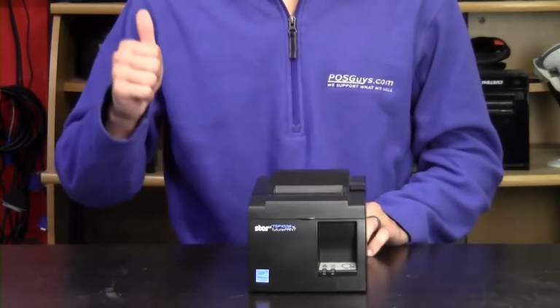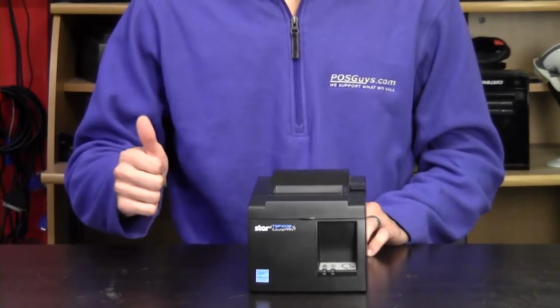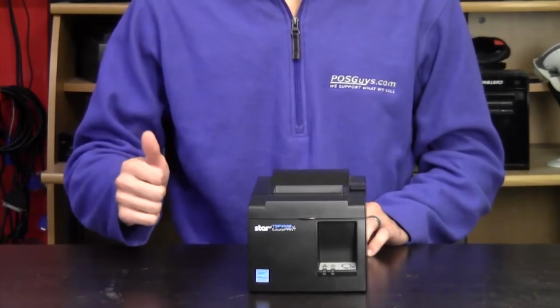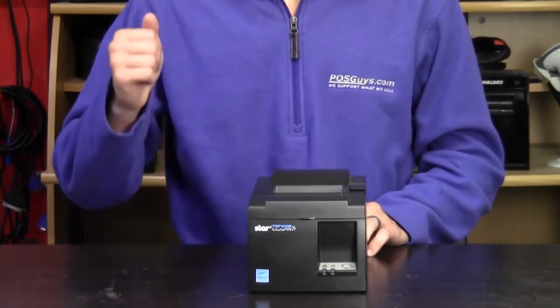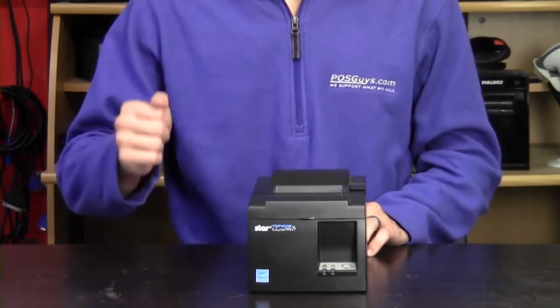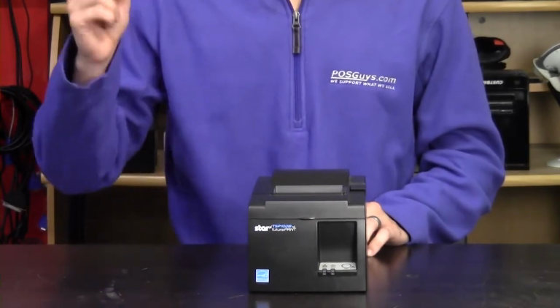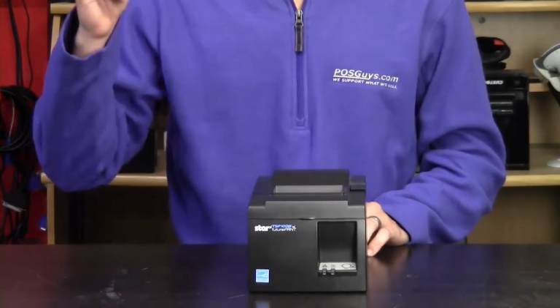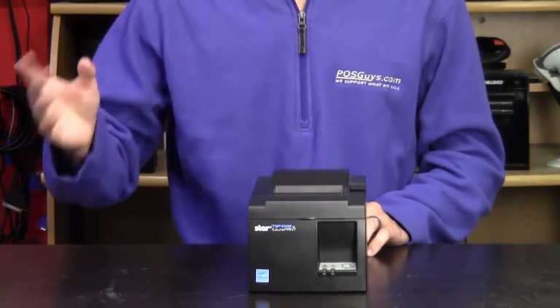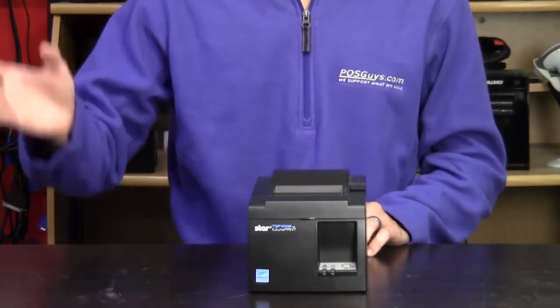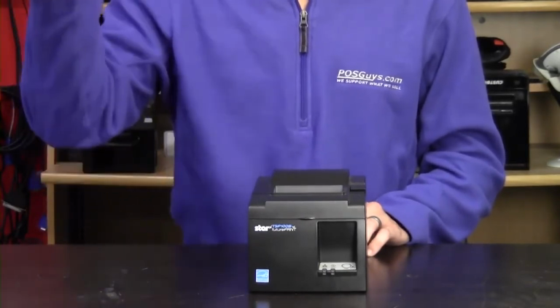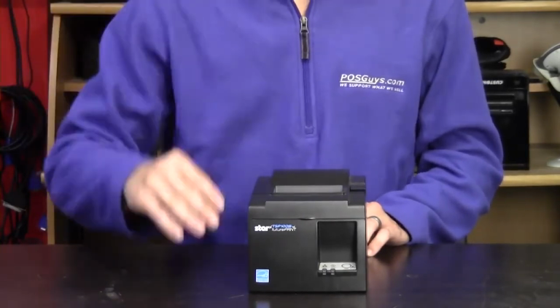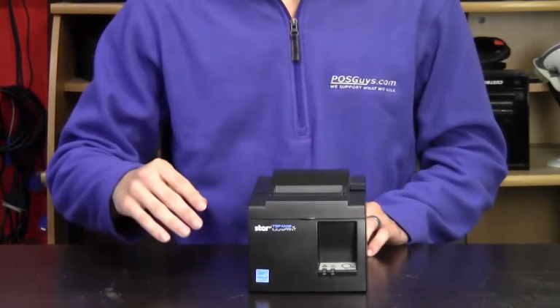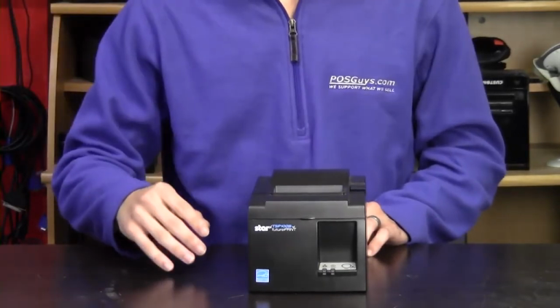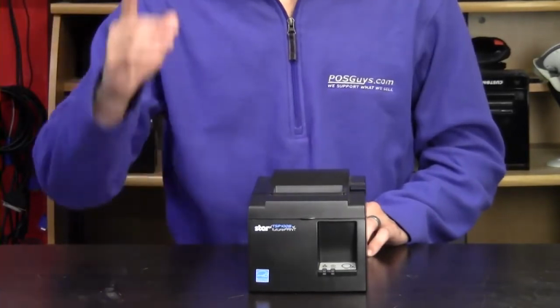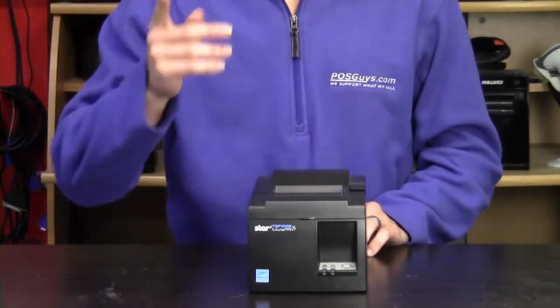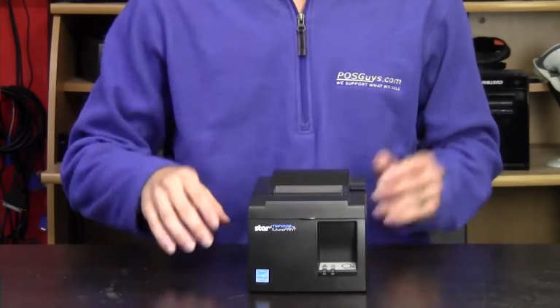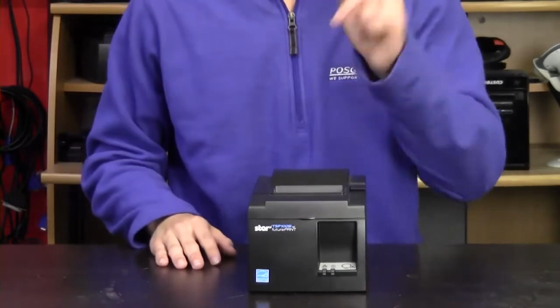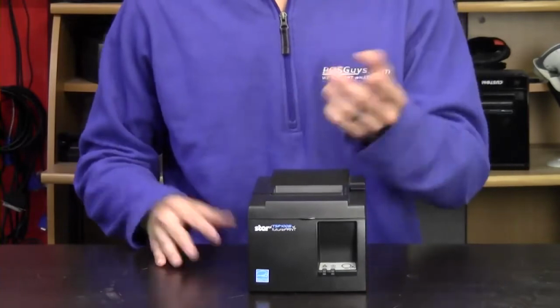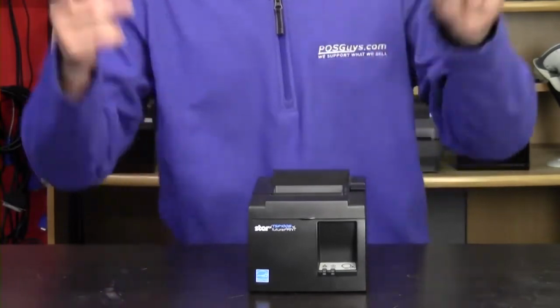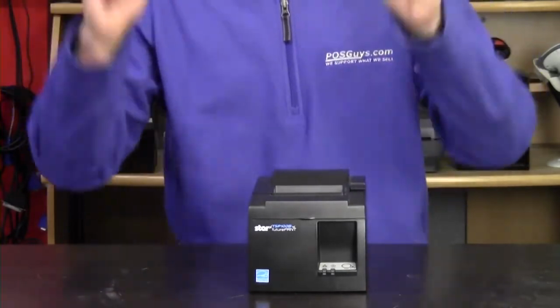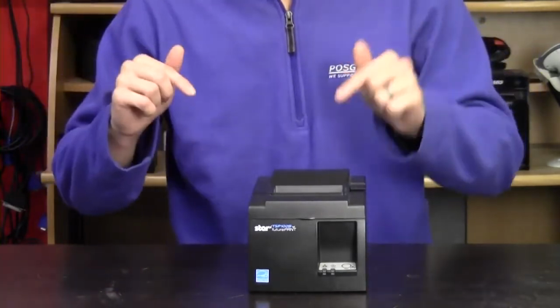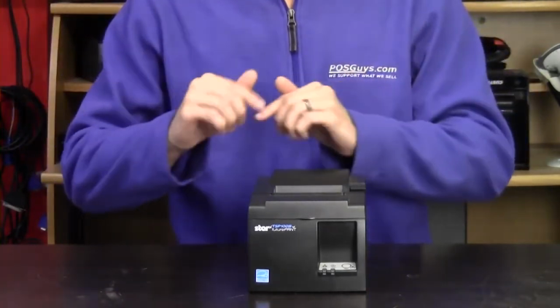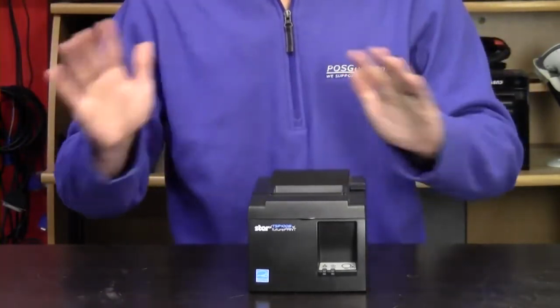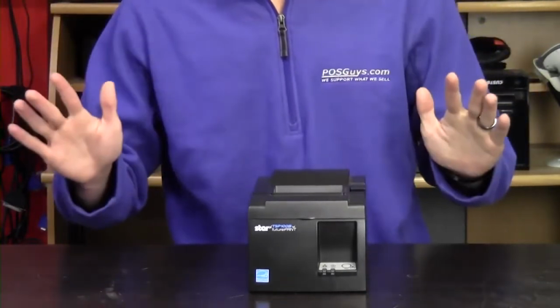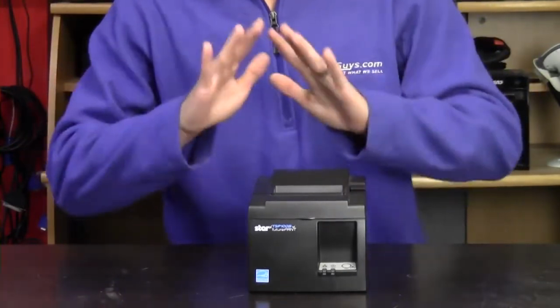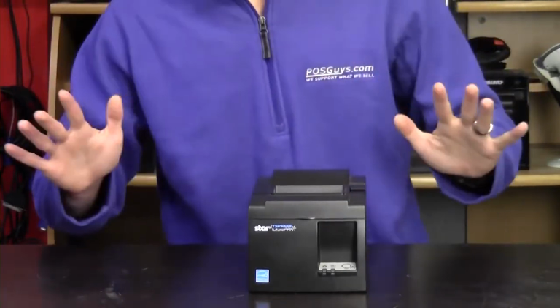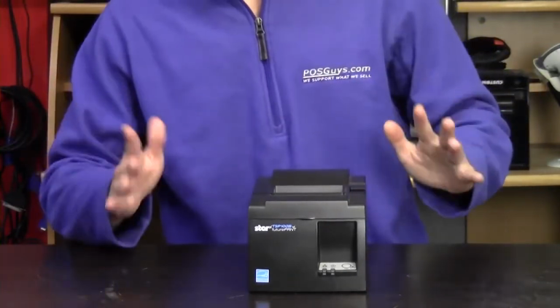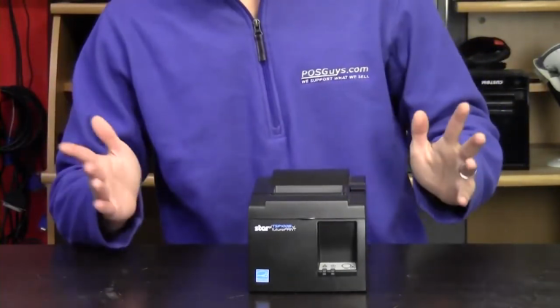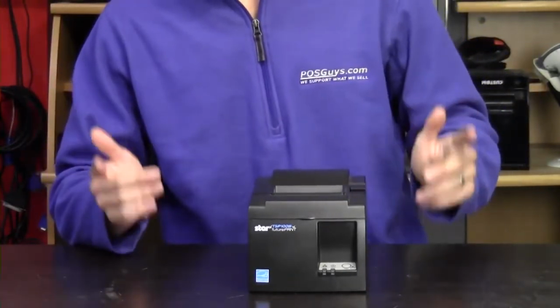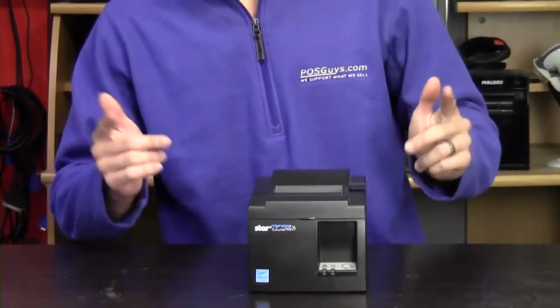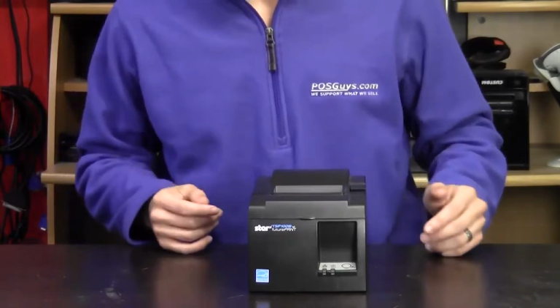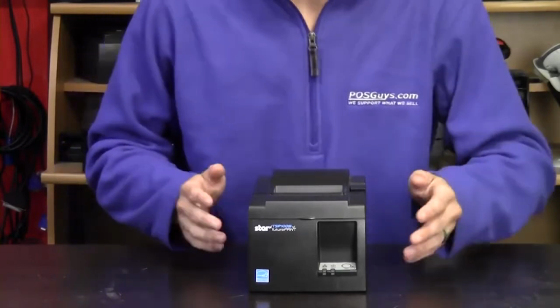We have a blog post that talks about the different online ordering systems and their printer requirements — you can find a link to that in the description. It's really jam-packed with great info, so I recommend you check that out.